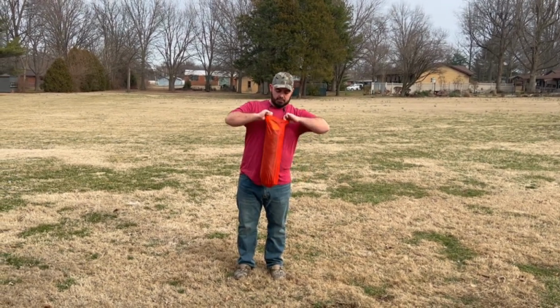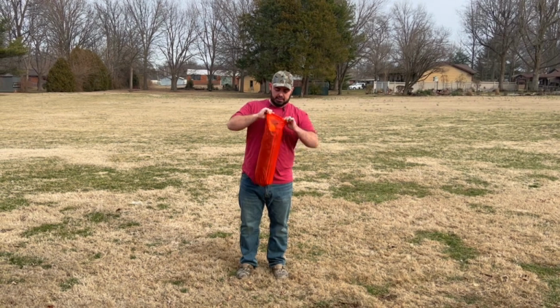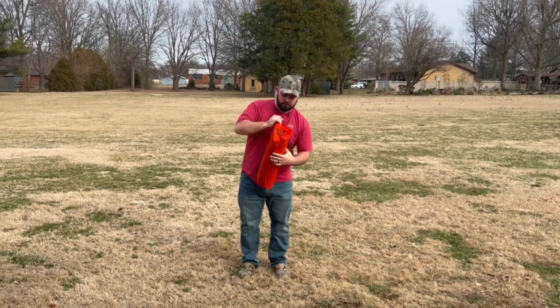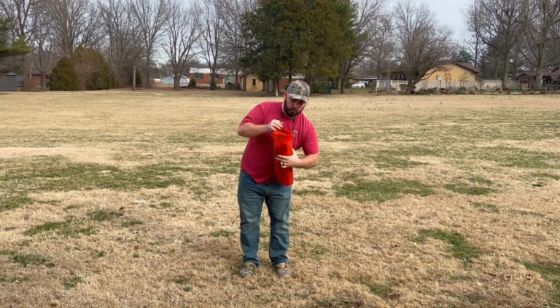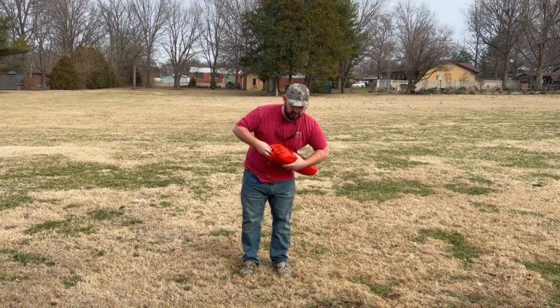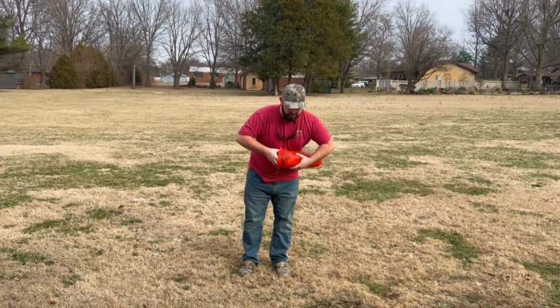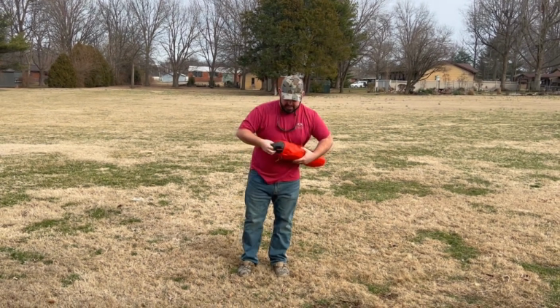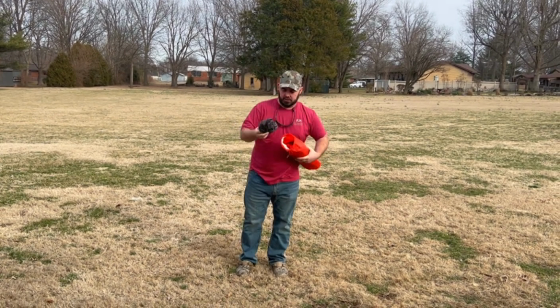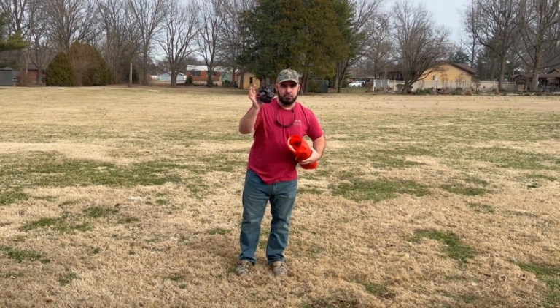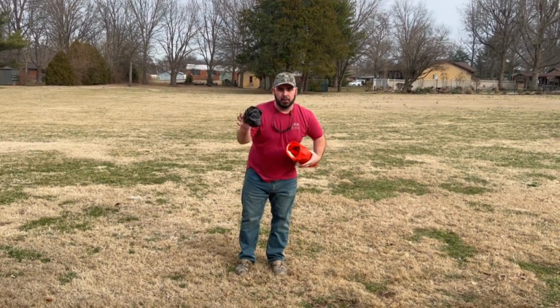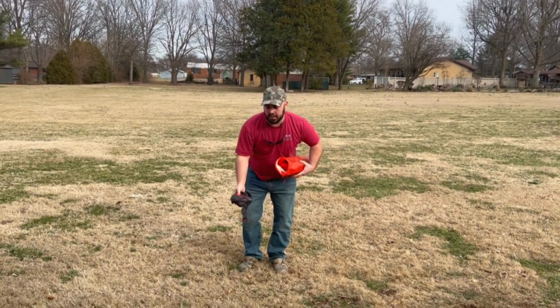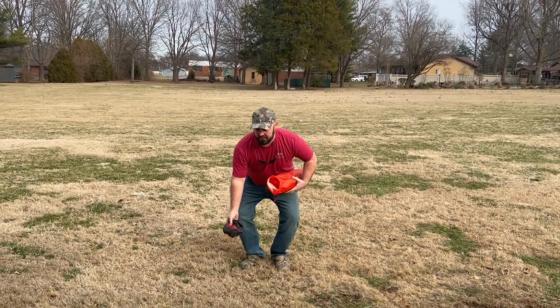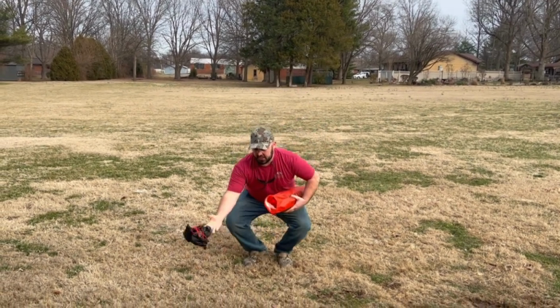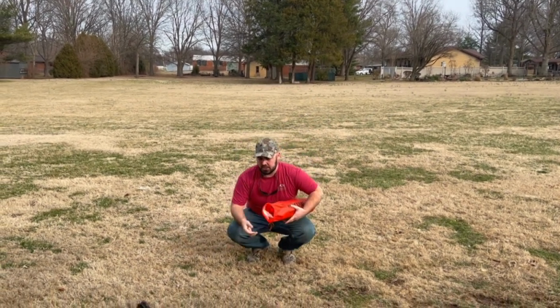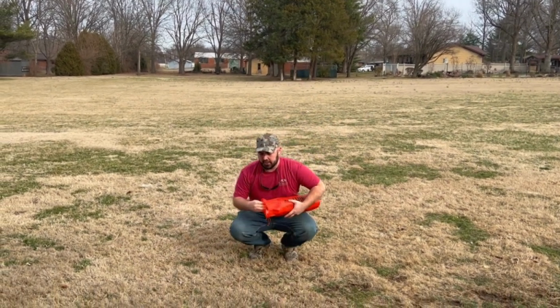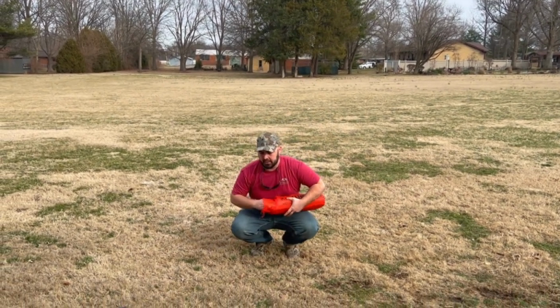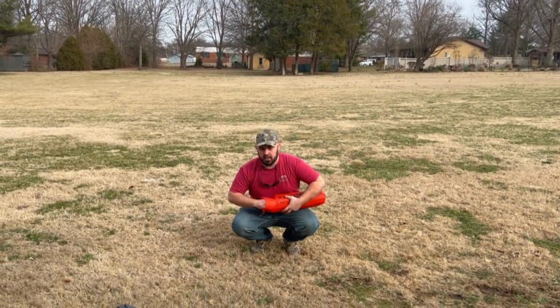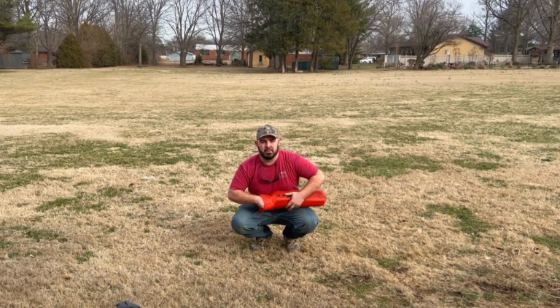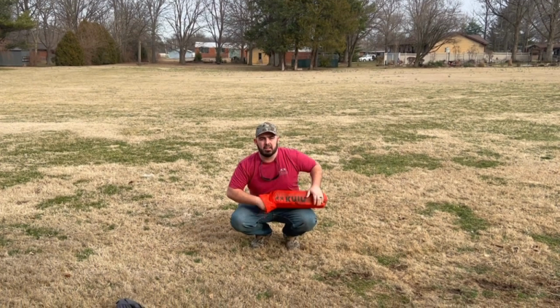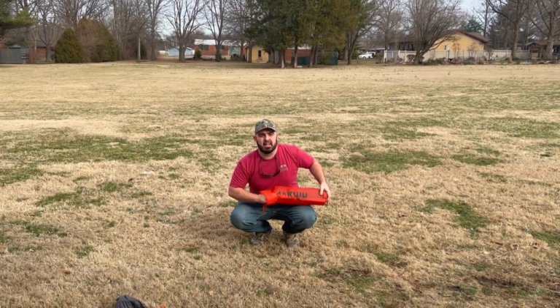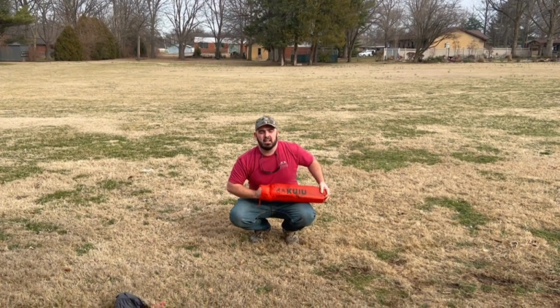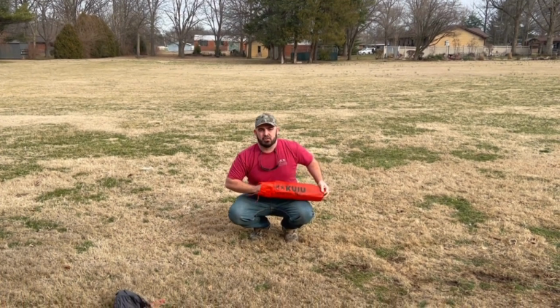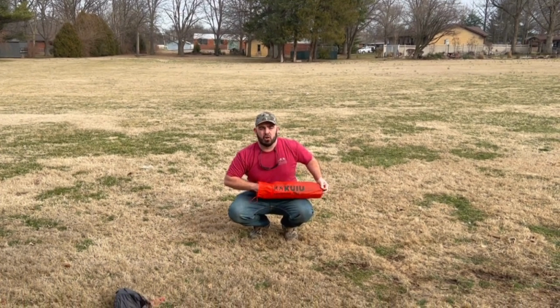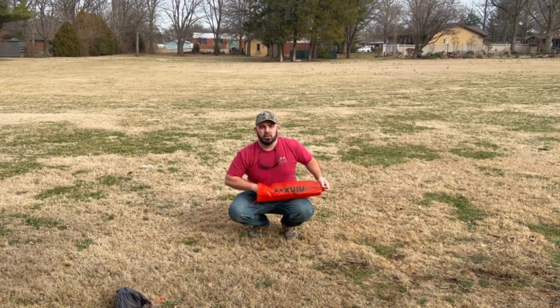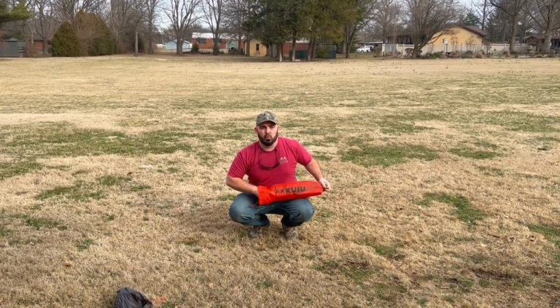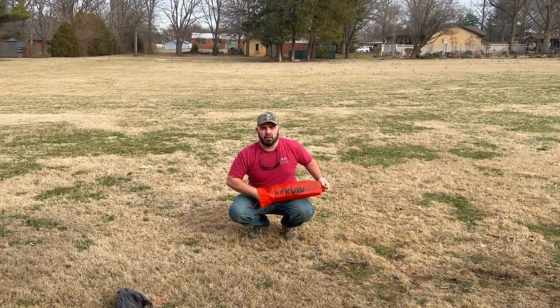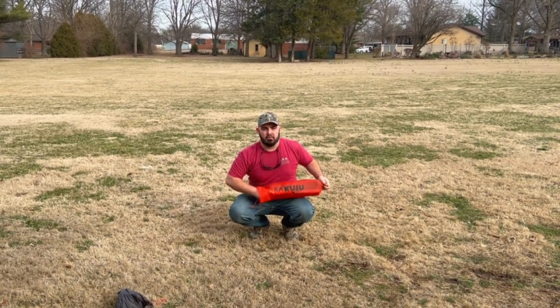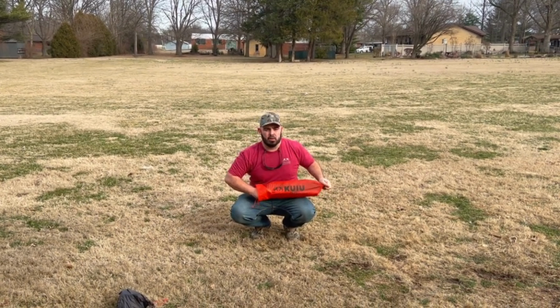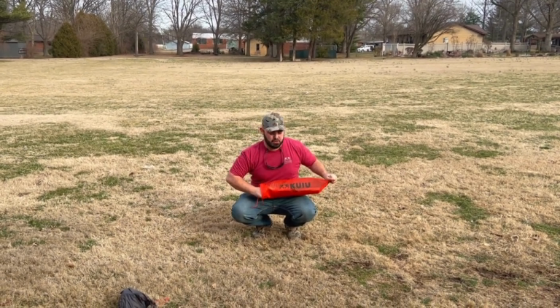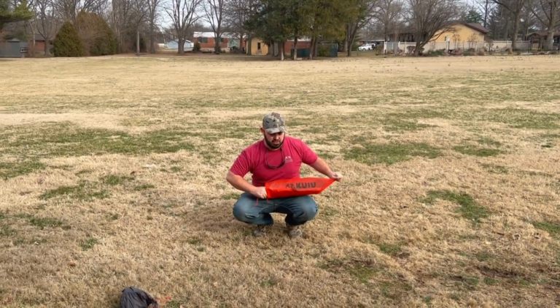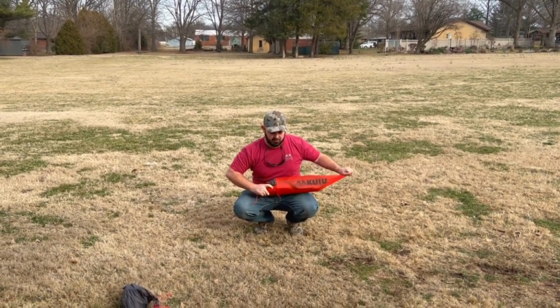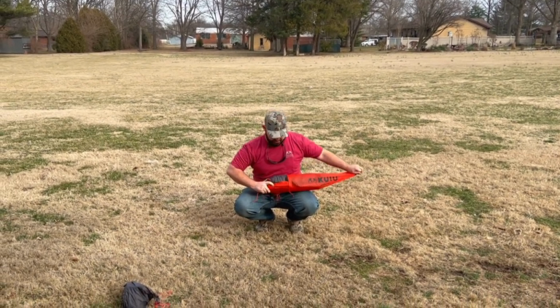First thing guys when you're opening it, this is actually the footprint that came with it. It's an extra piece you can get in the event that extra hard, cold, wet ground — if you wanted to put just an extra layer of protection.